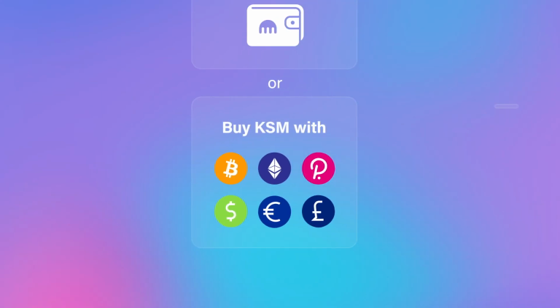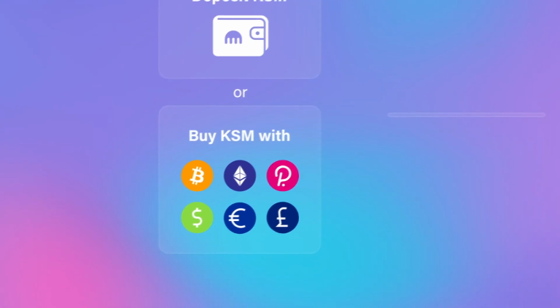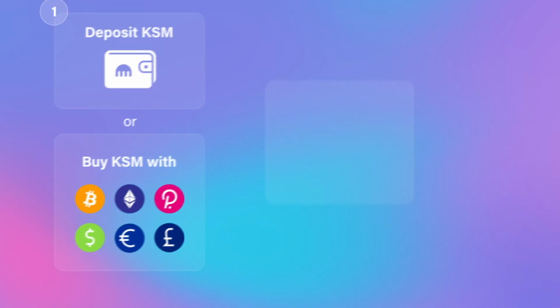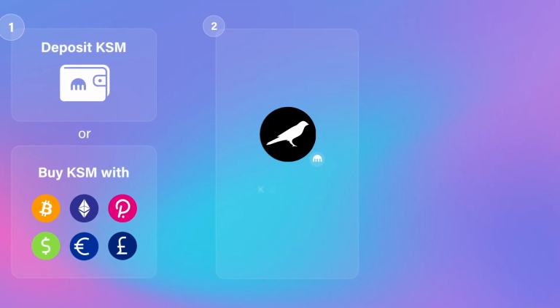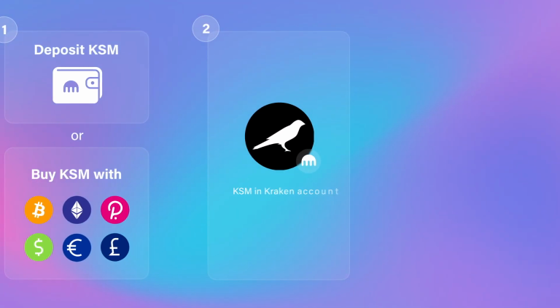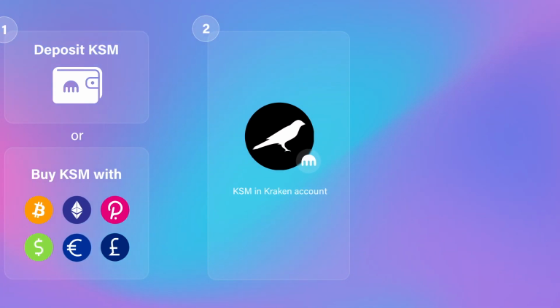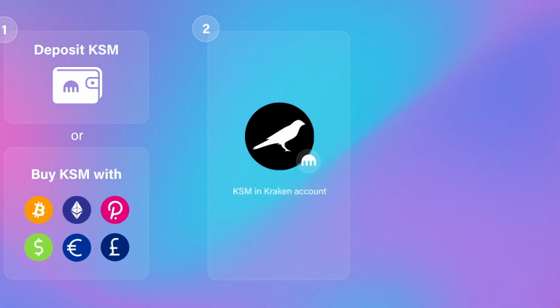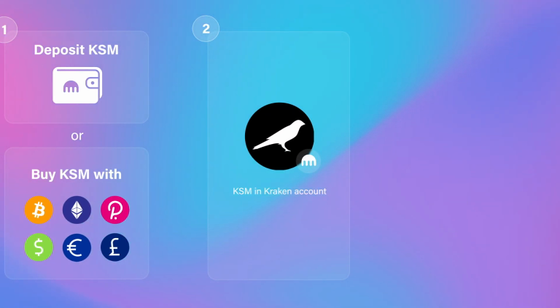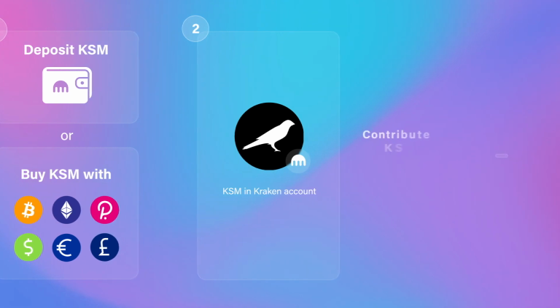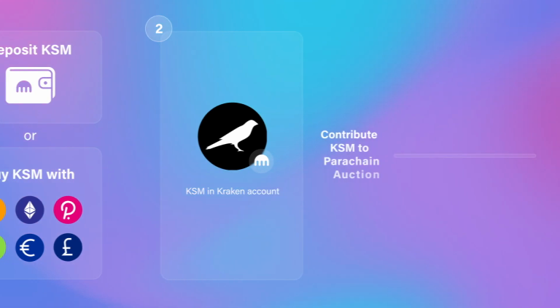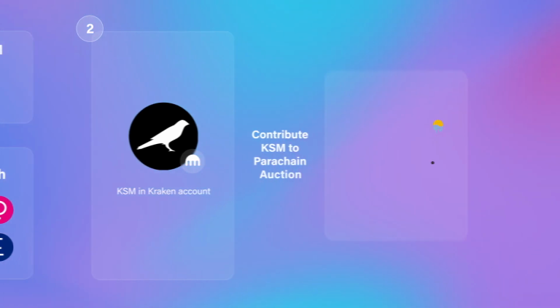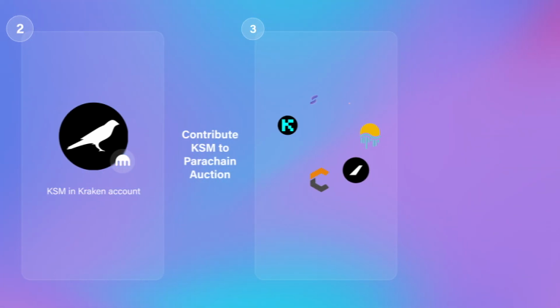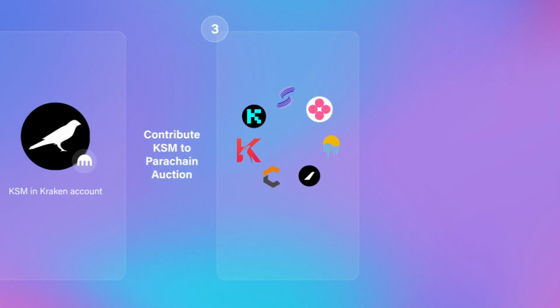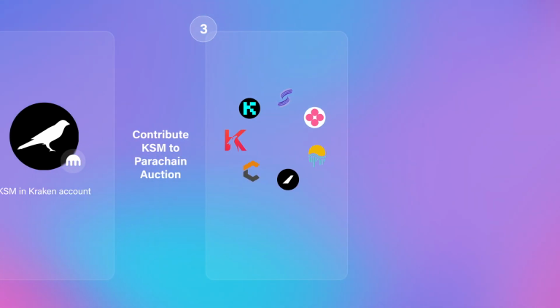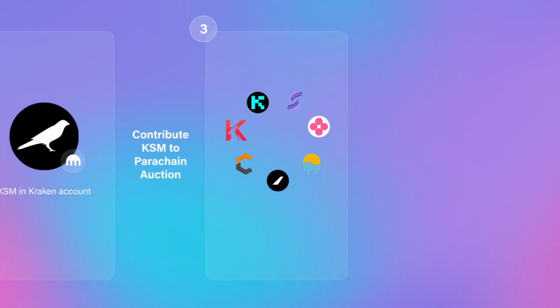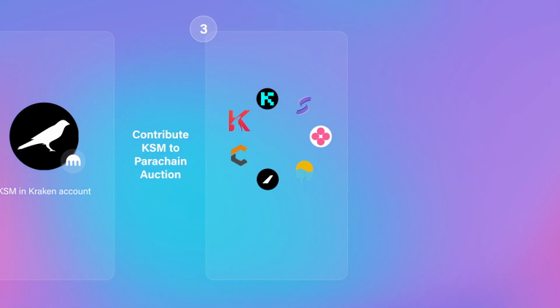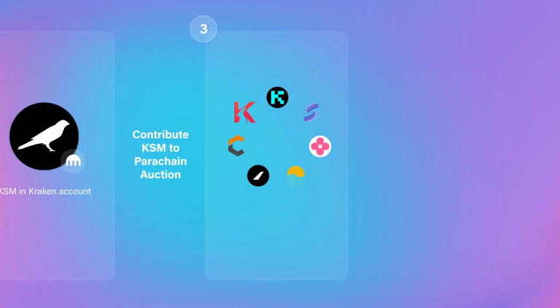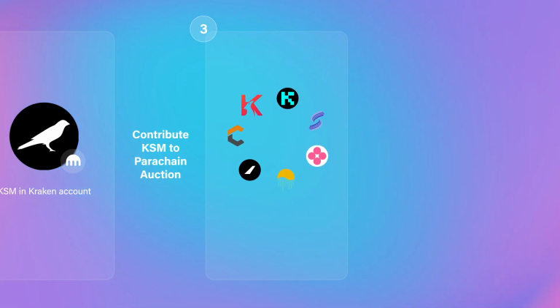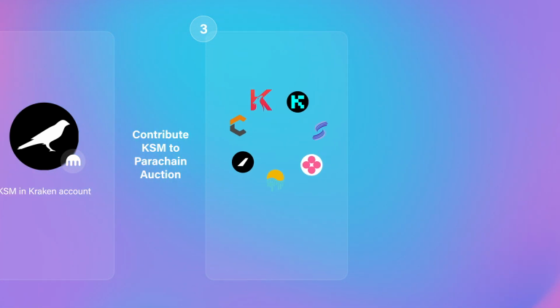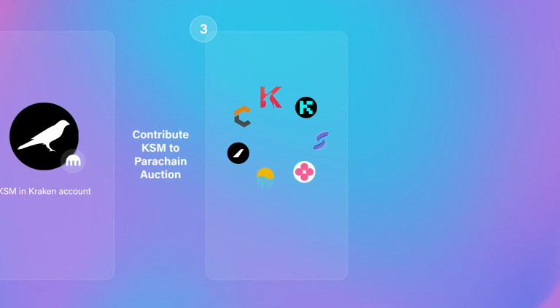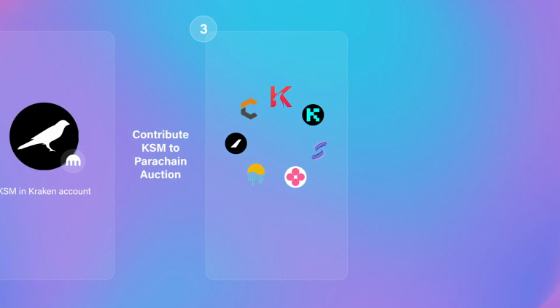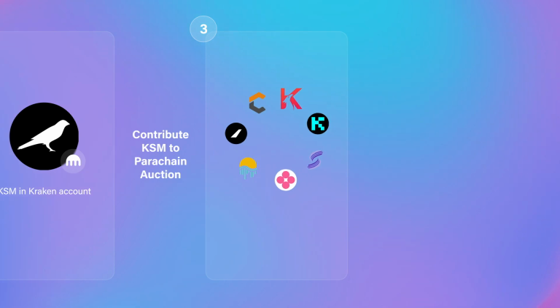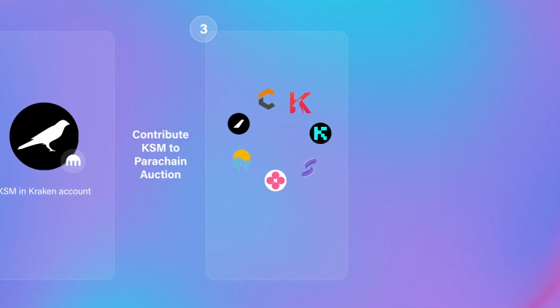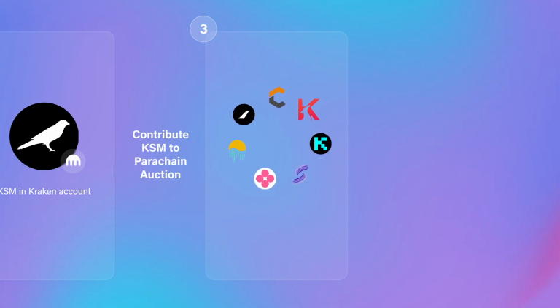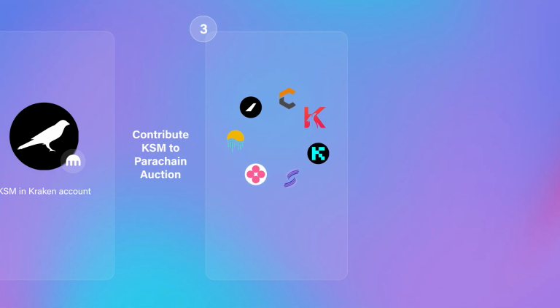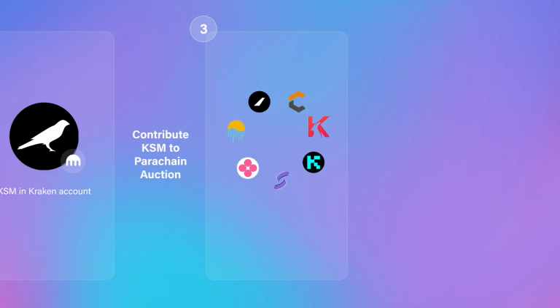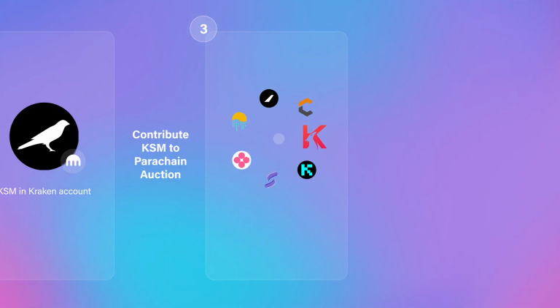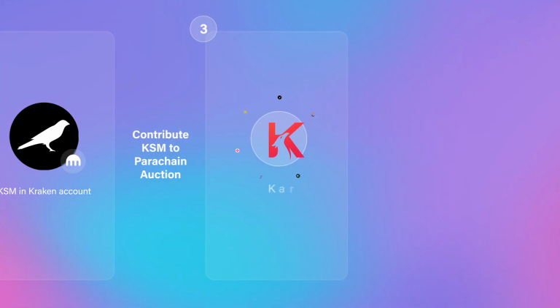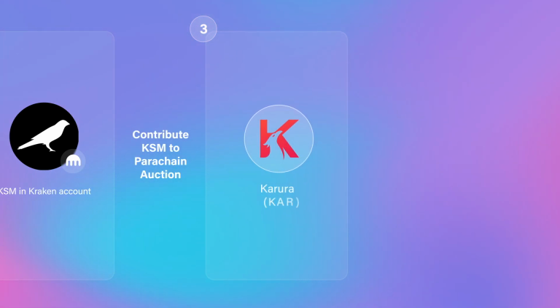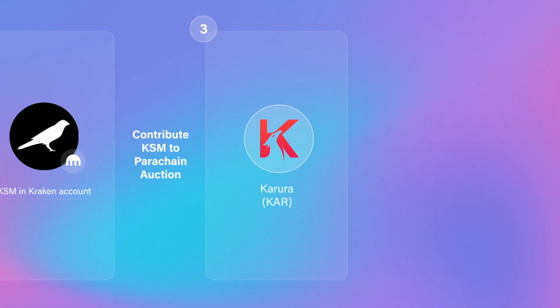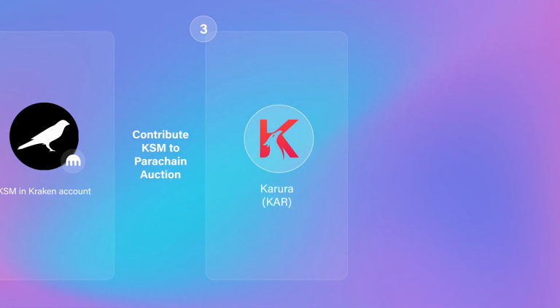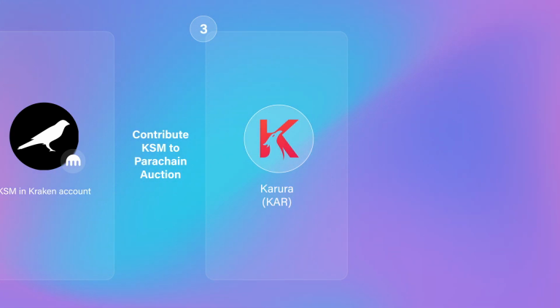Now that you have KSM in your Kraken account, you're ready to contribute to a parachain auction. There will be multiple parachains bidding to win a slot. As an example, we will use Karura, the winner of the first parachain auction.